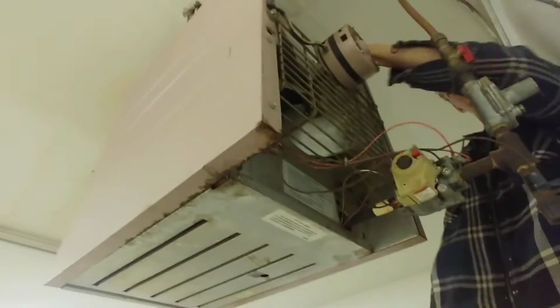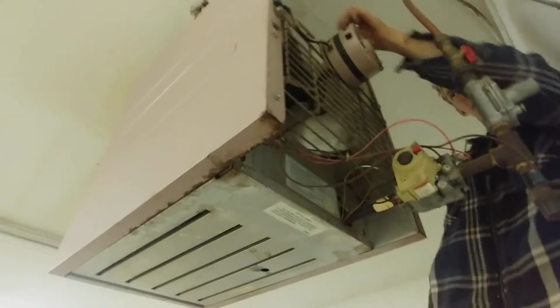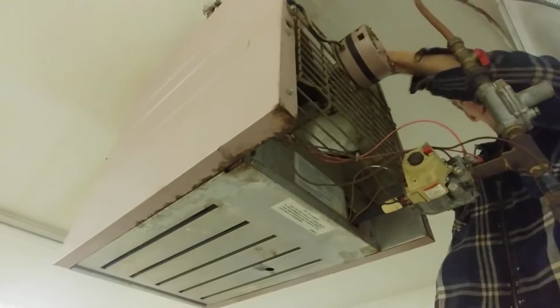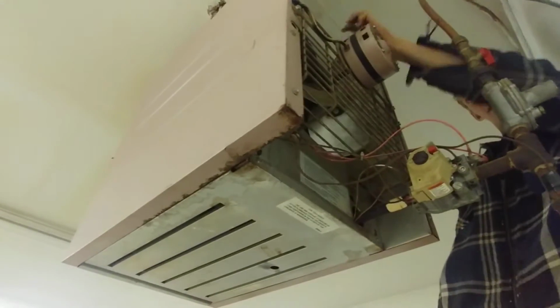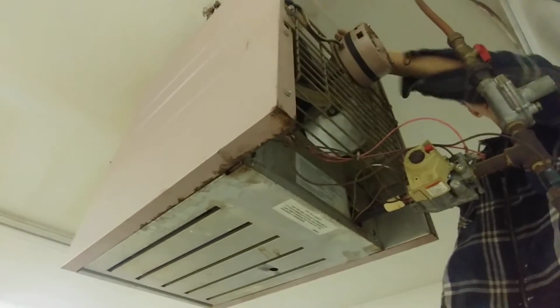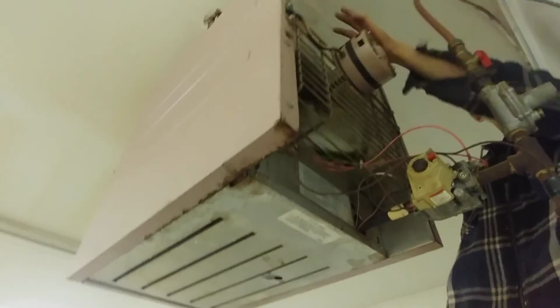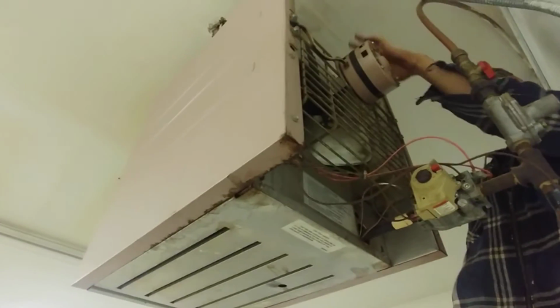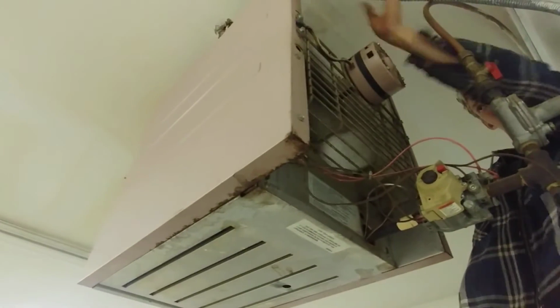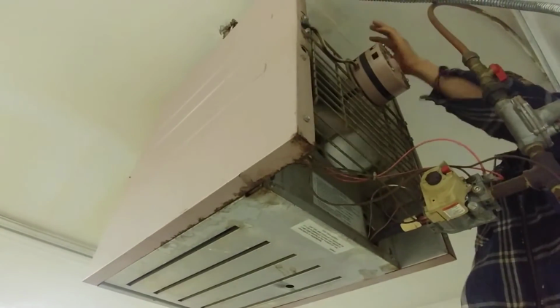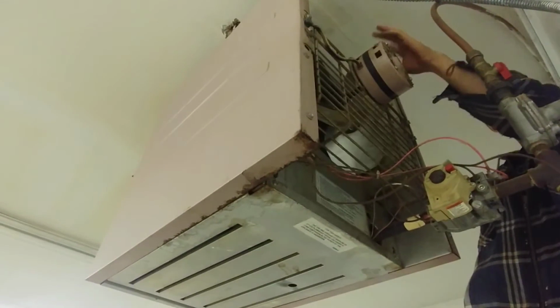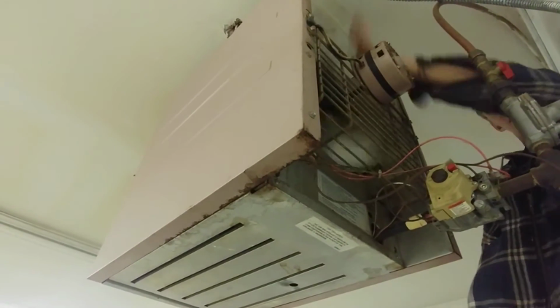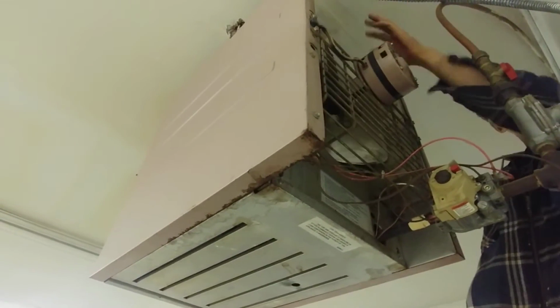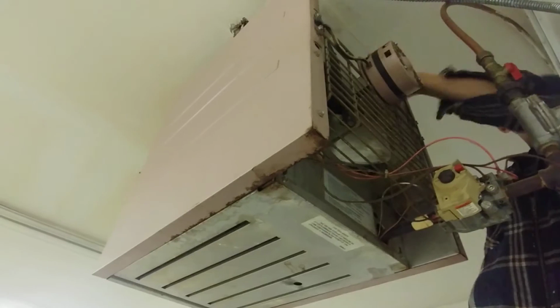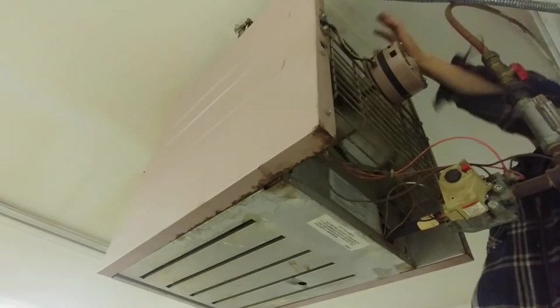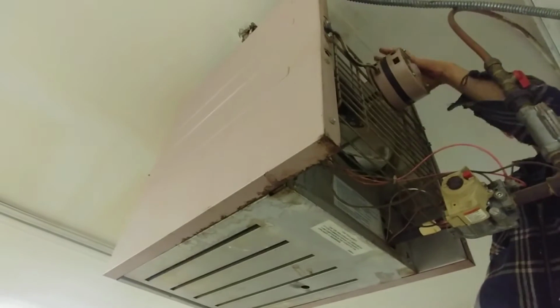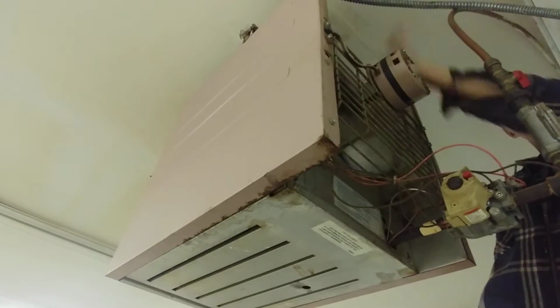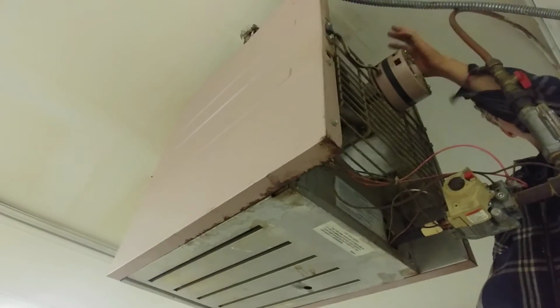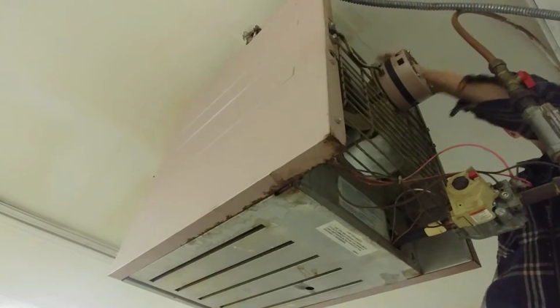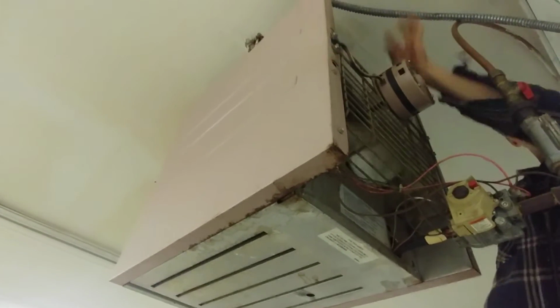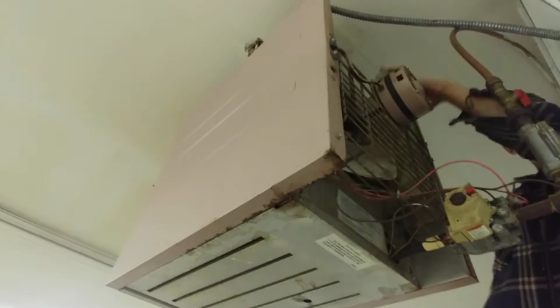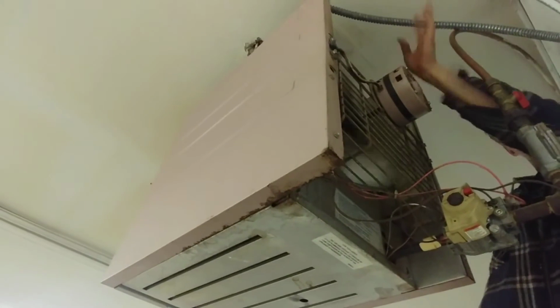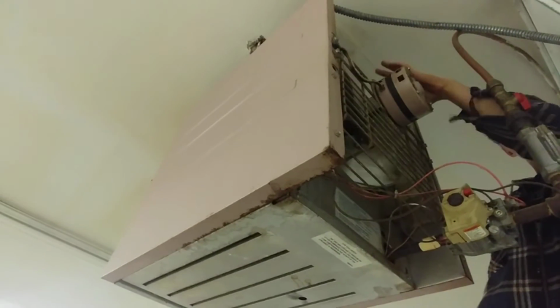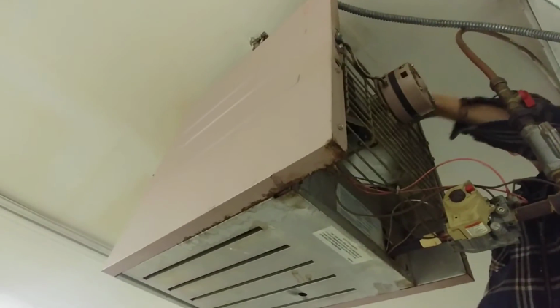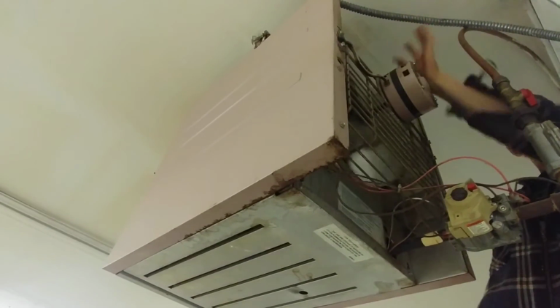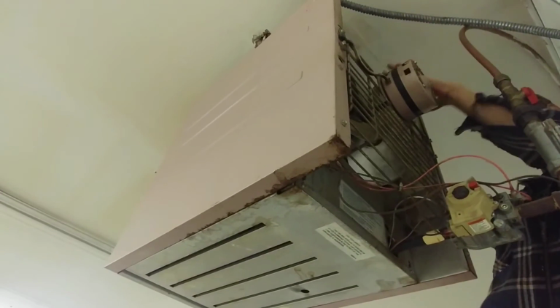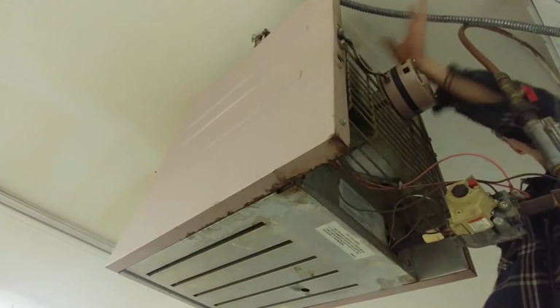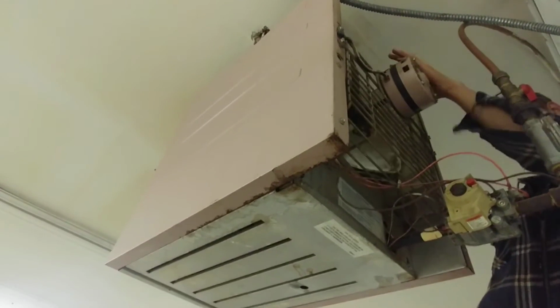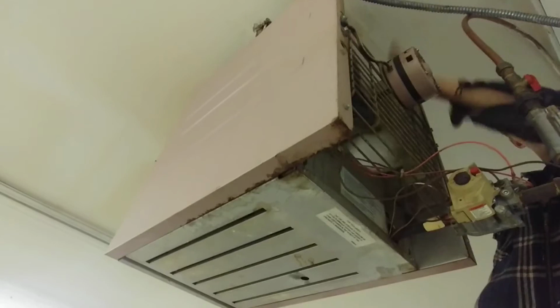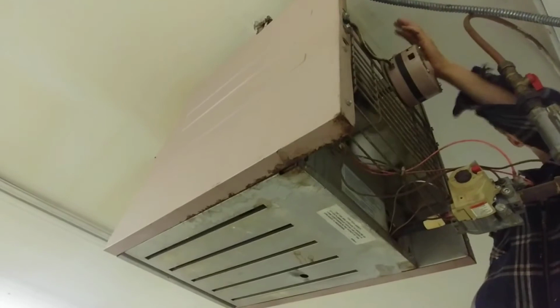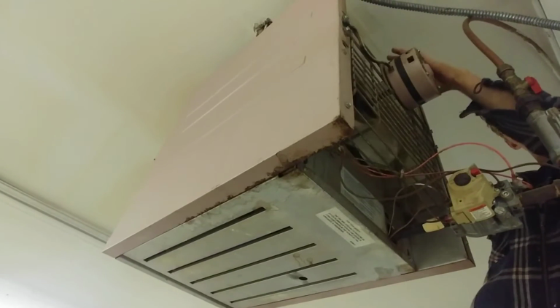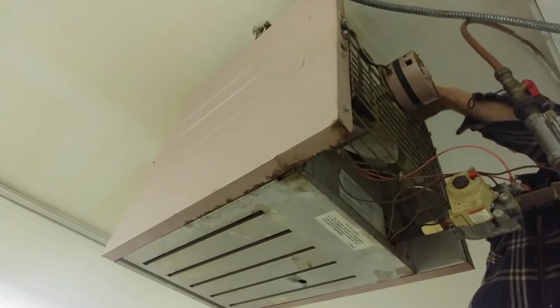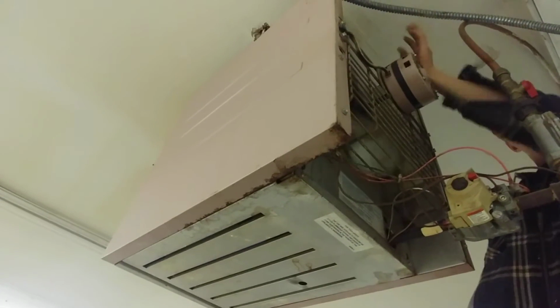That motor is going to probably need to be replaced. Can we get some oil? We'll put some oil on it to get it working temporarily, and then probably have to order a motor.